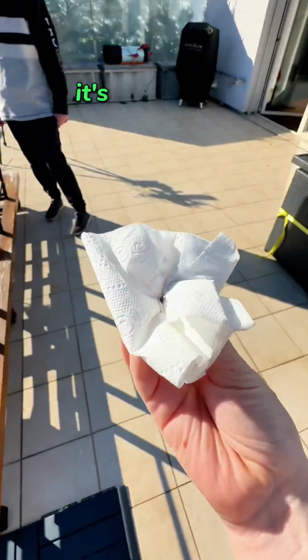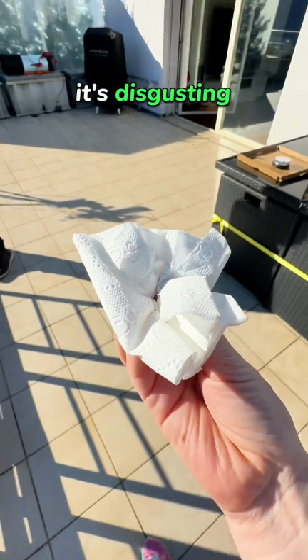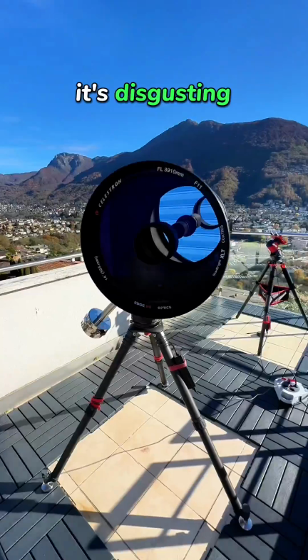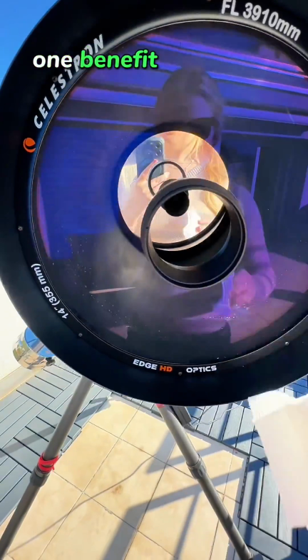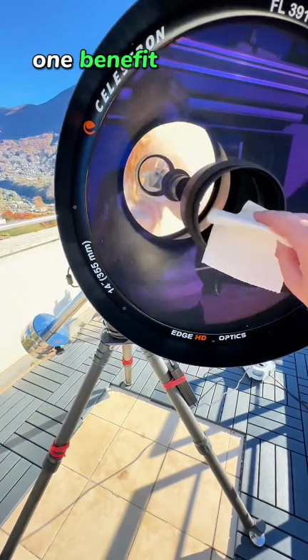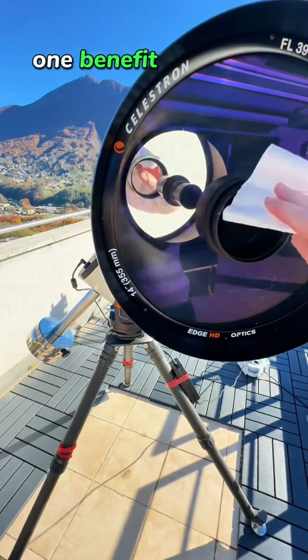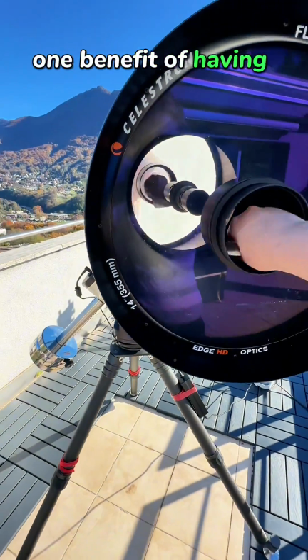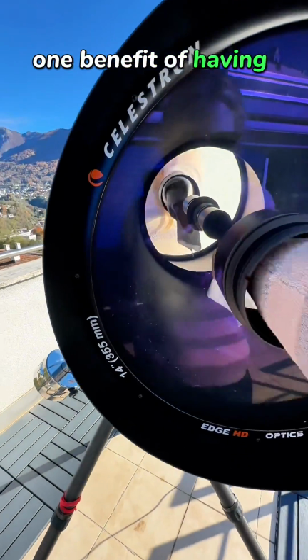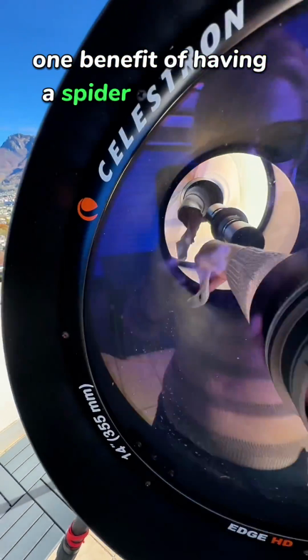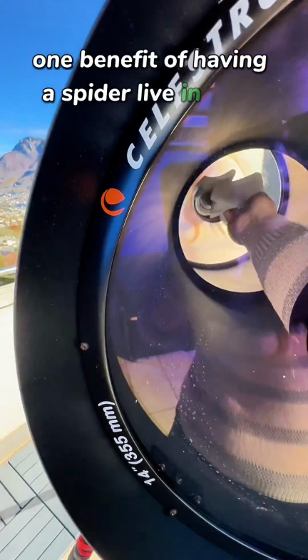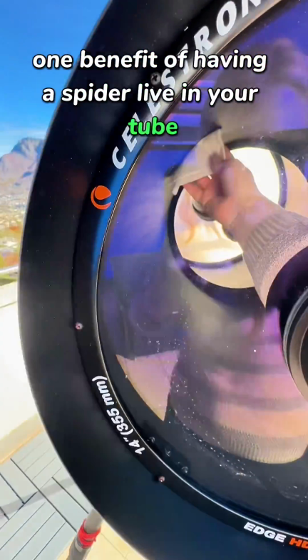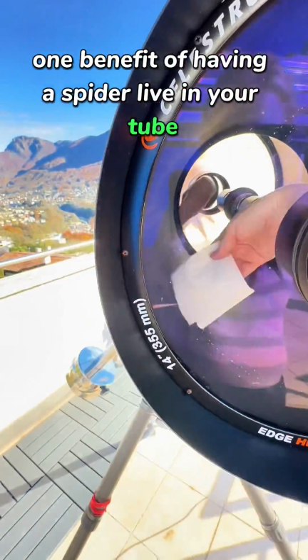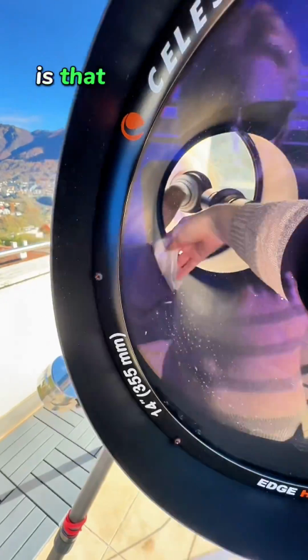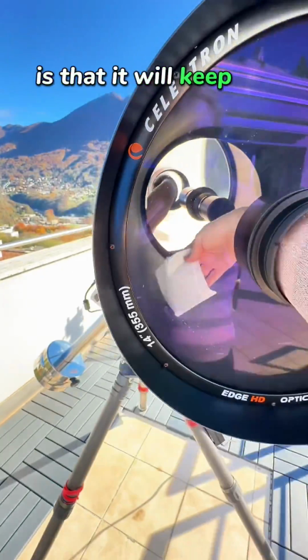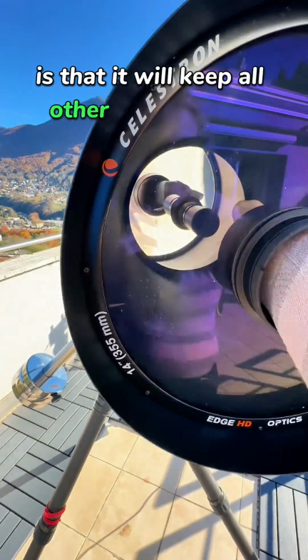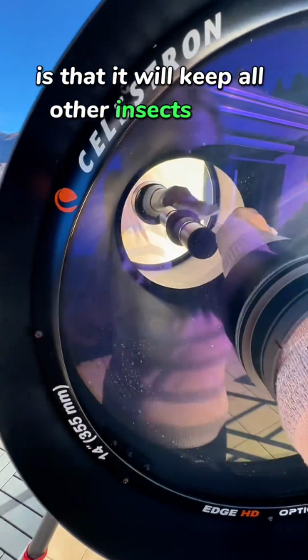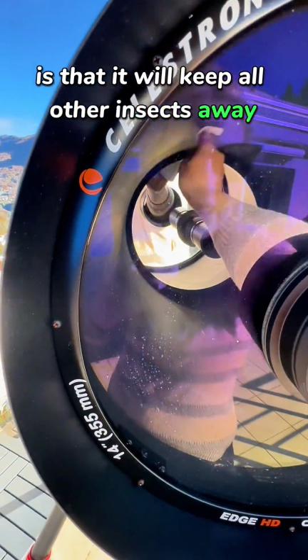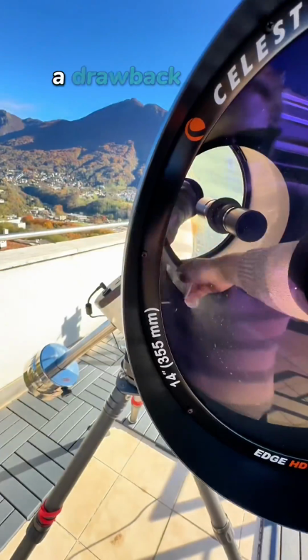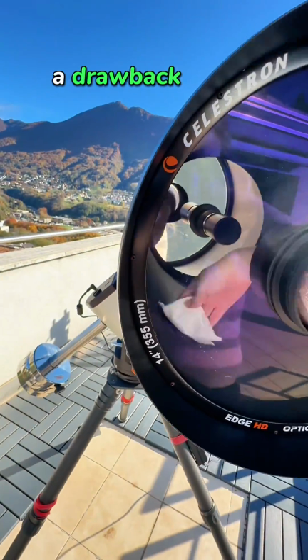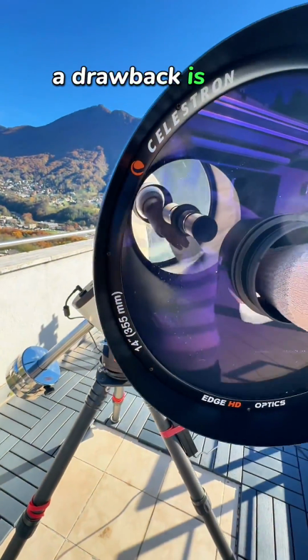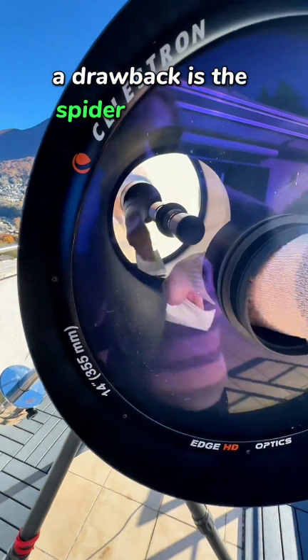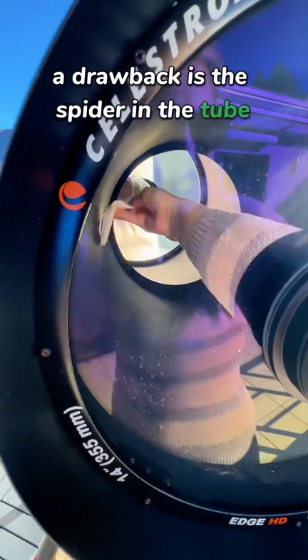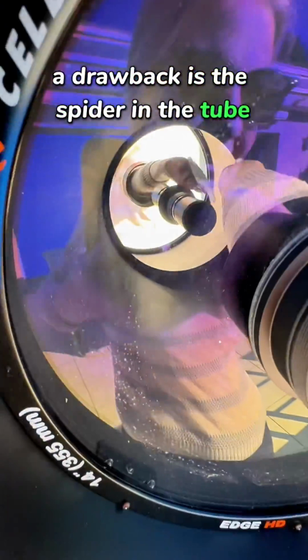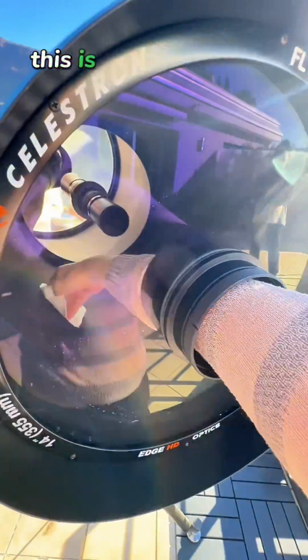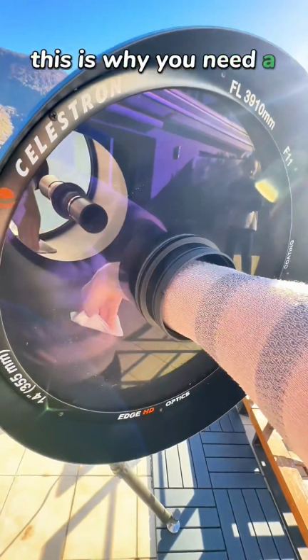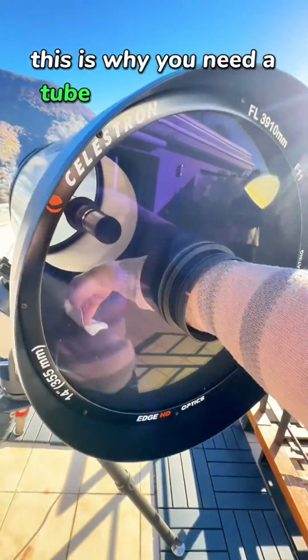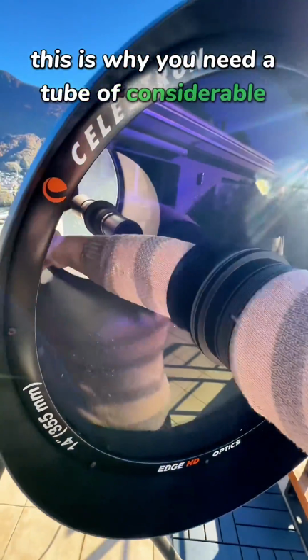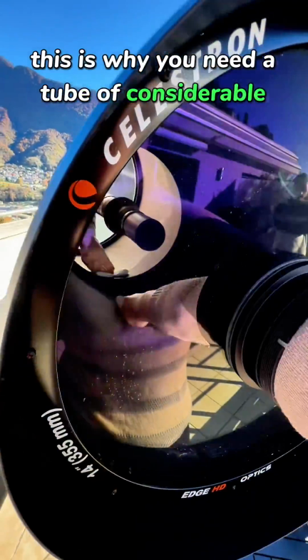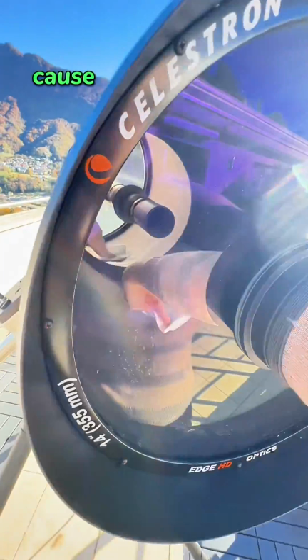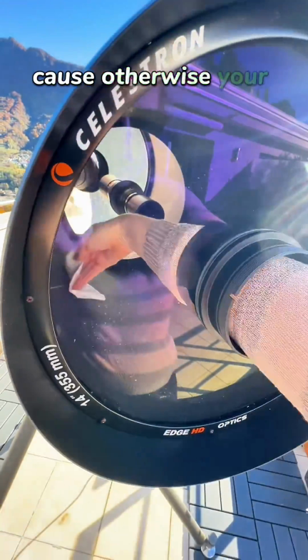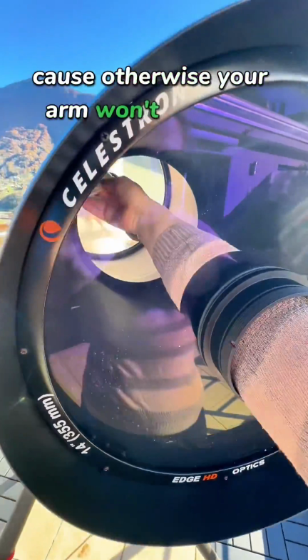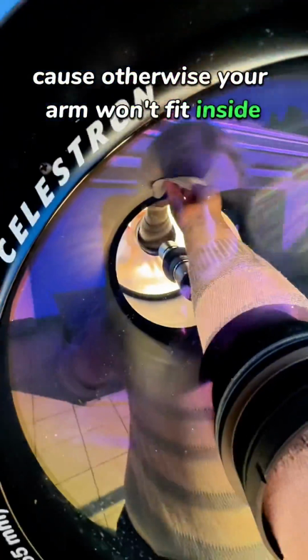It's disgusting. One benefit of having a spider live in your tube is that it will keep all other insects away. A drawback is the spider in the tube. This is why you need a tube of considerable size, because otherwise your arm won't fit inside.